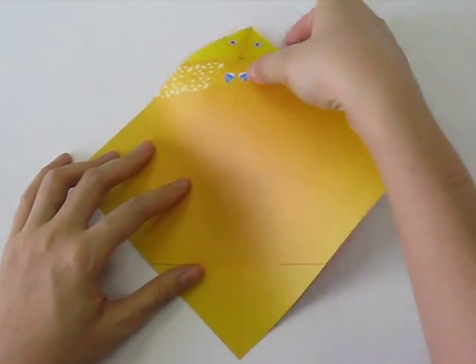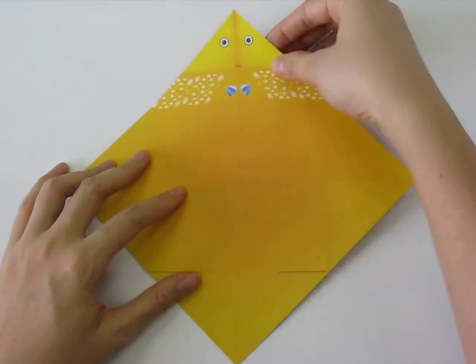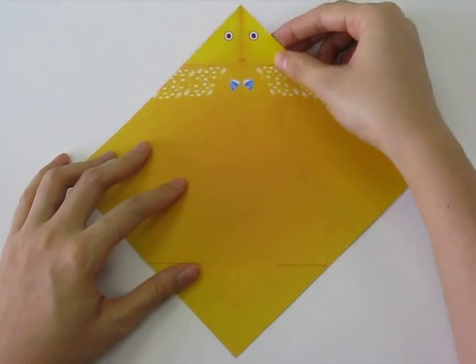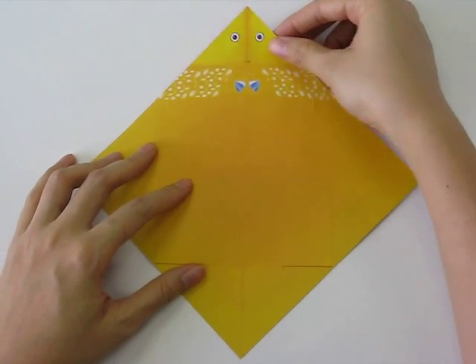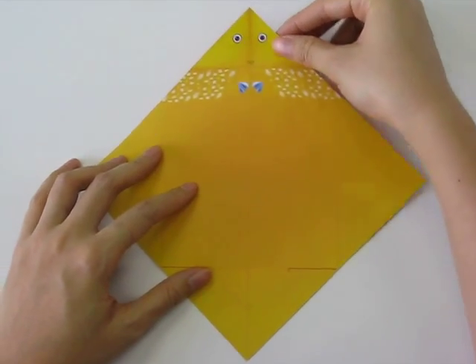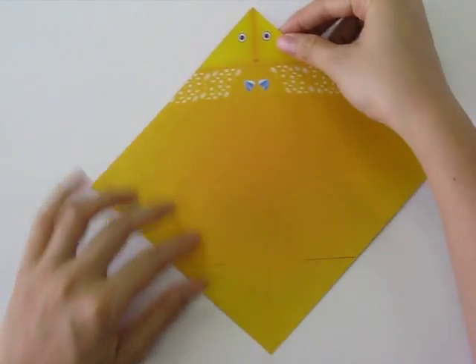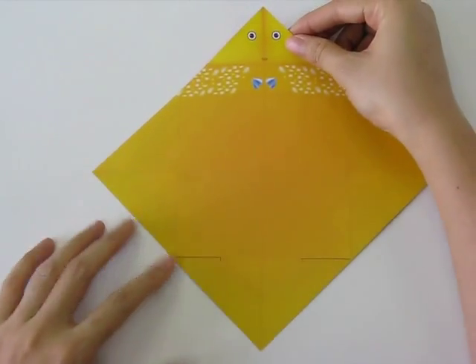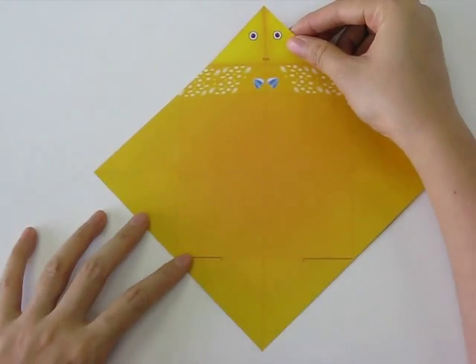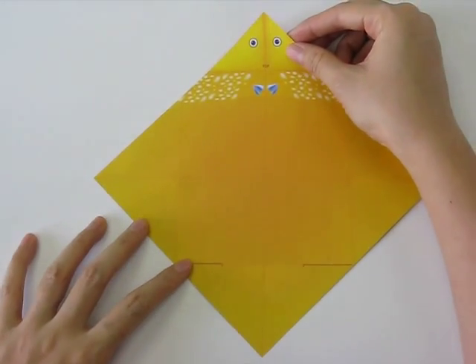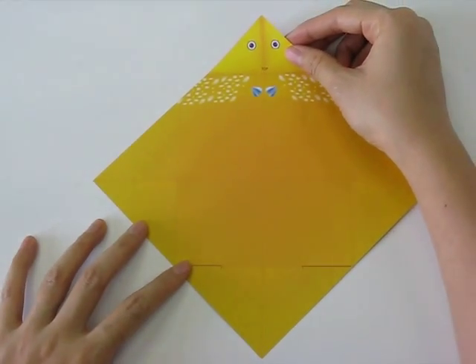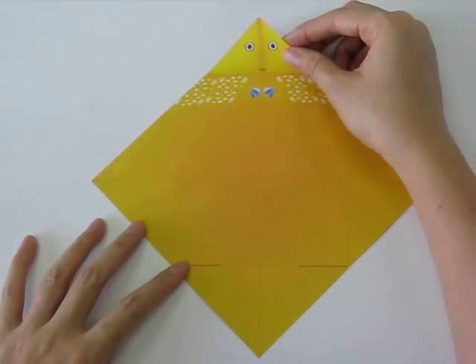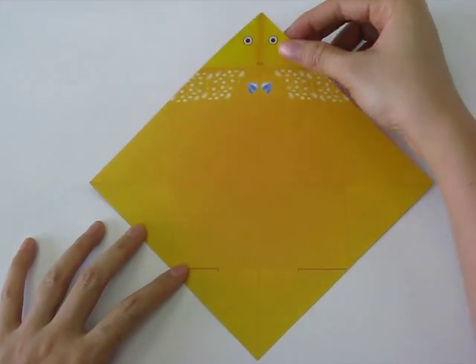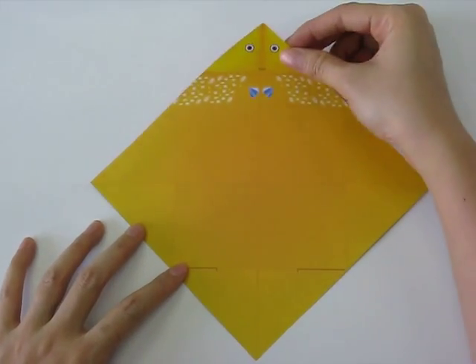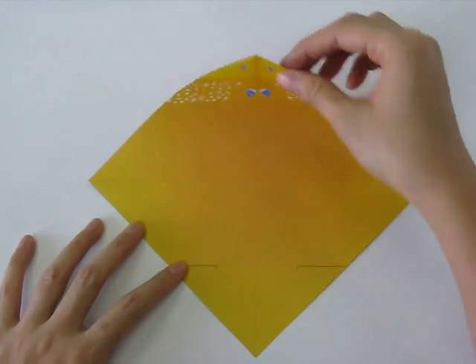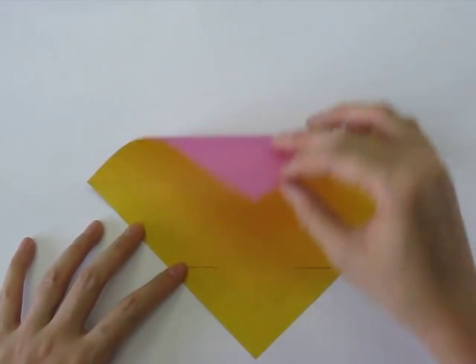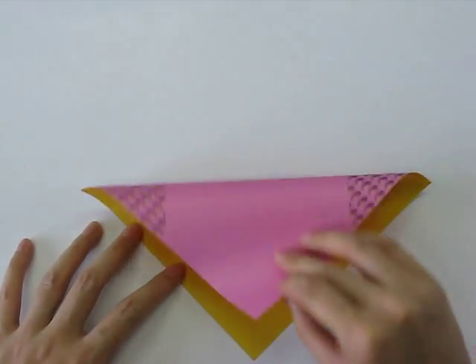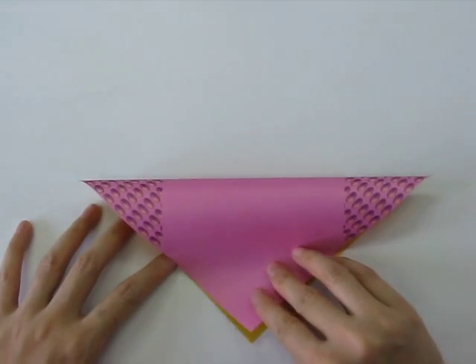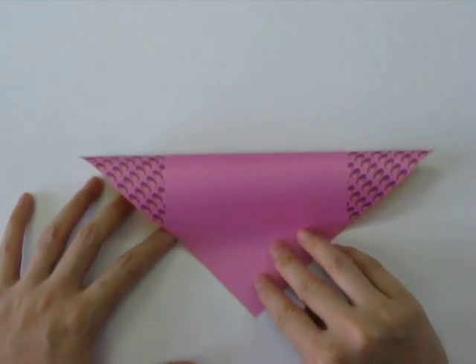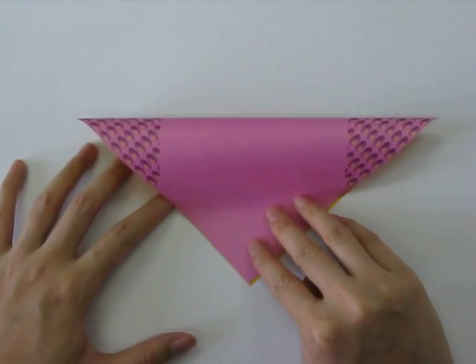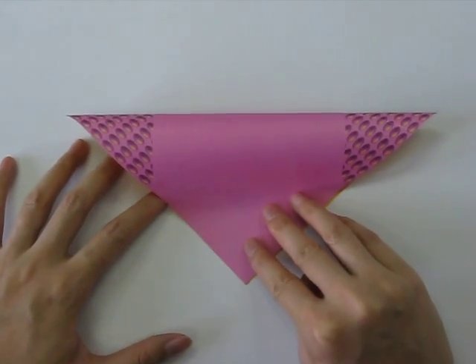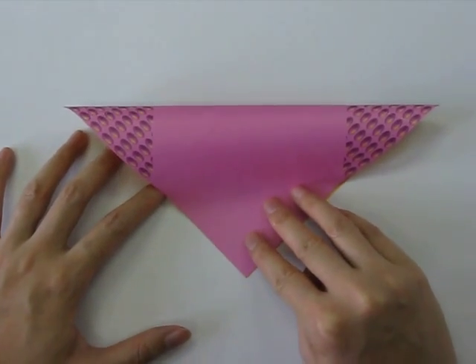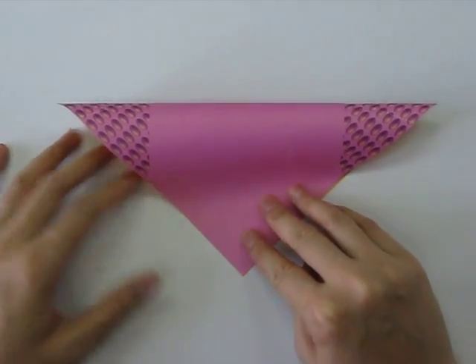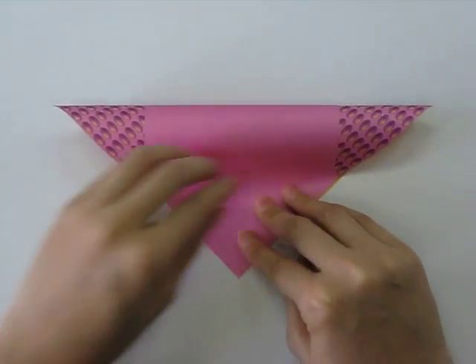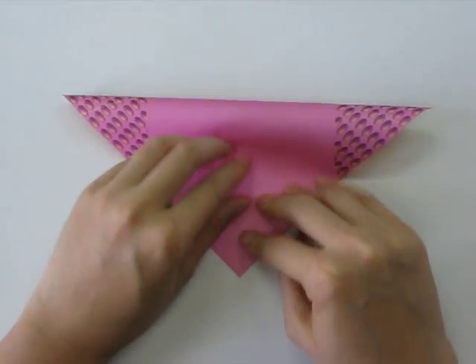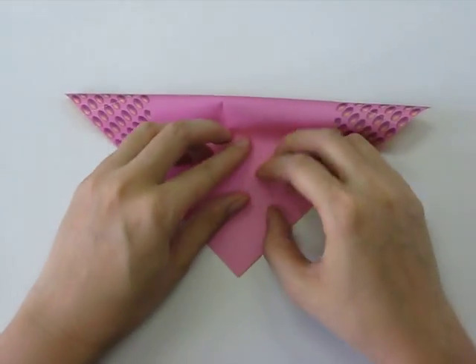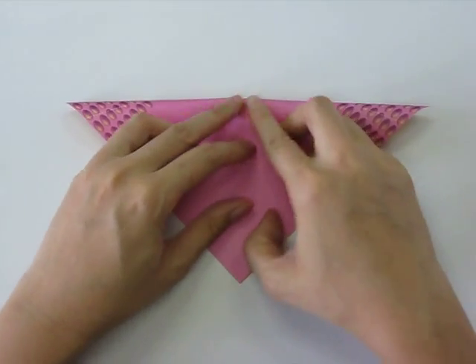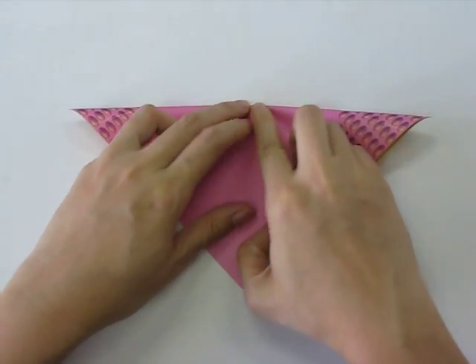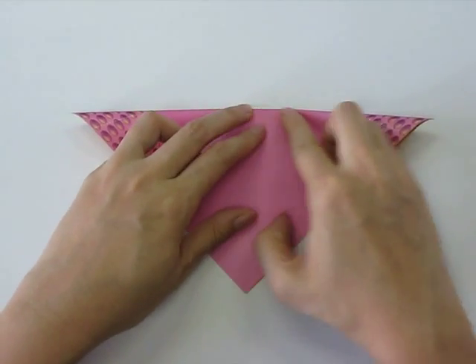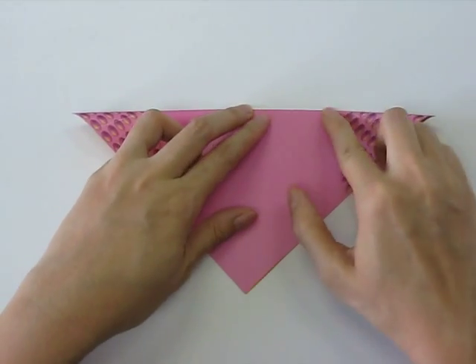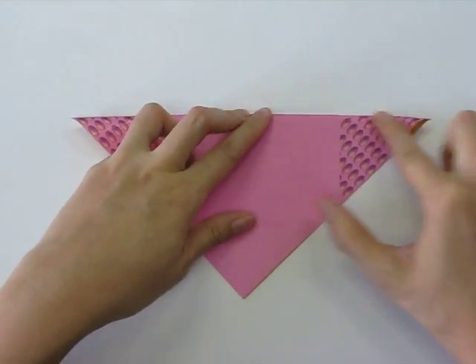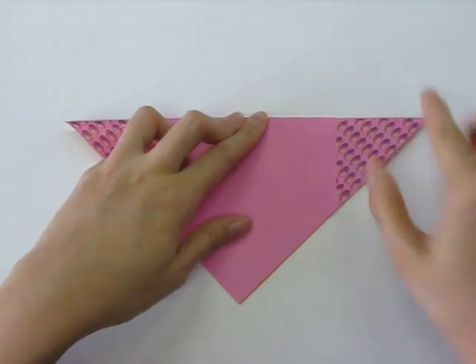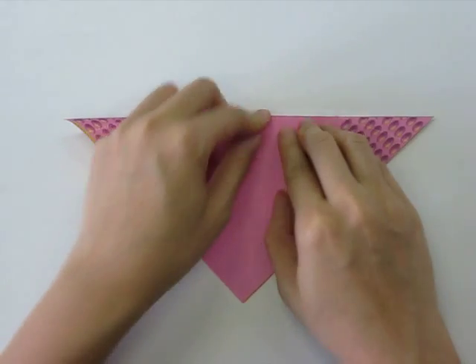Next we're going to take the paper and fold it in half diagonally from top to bottom, like this, and crease it.